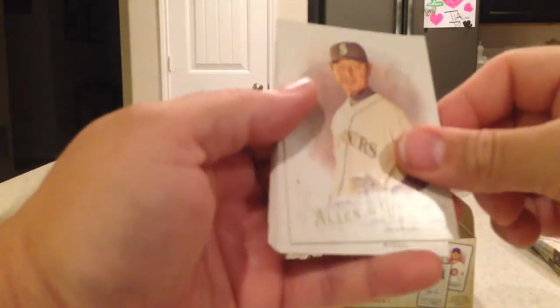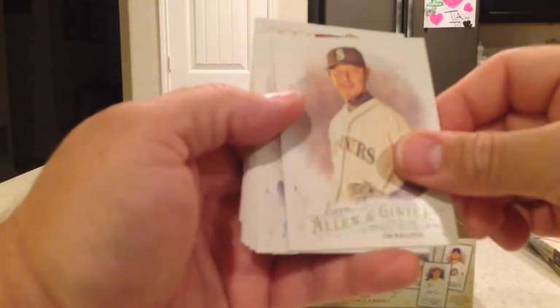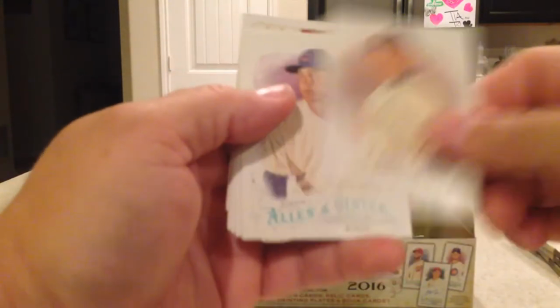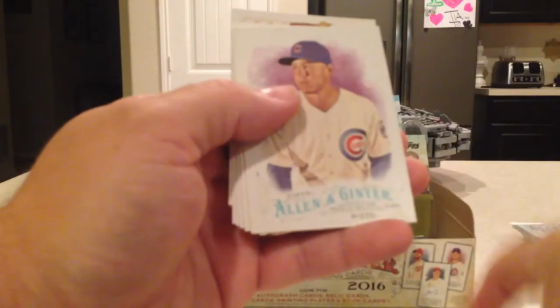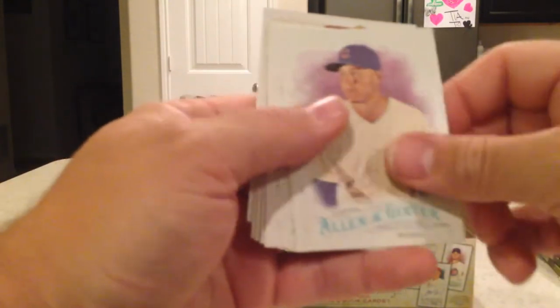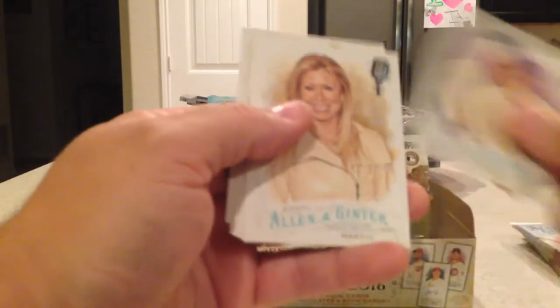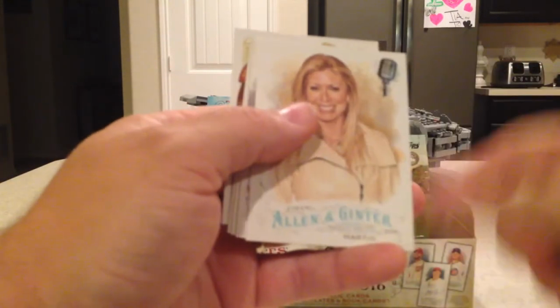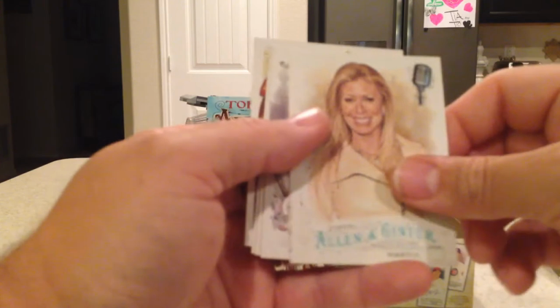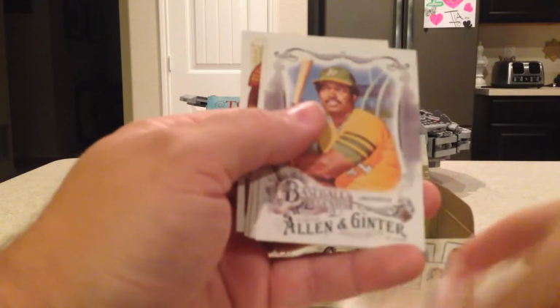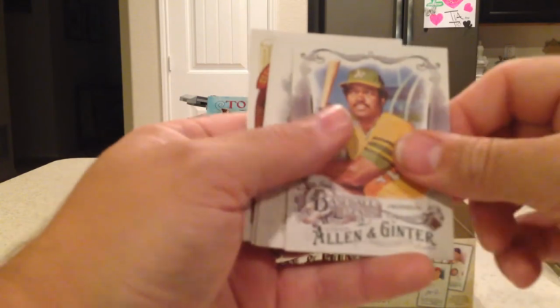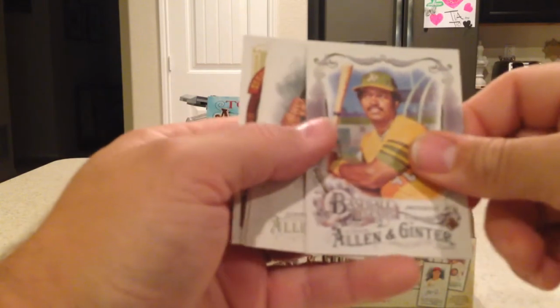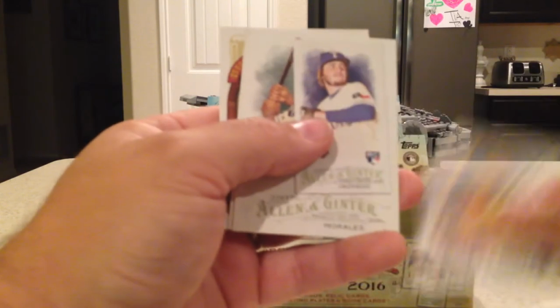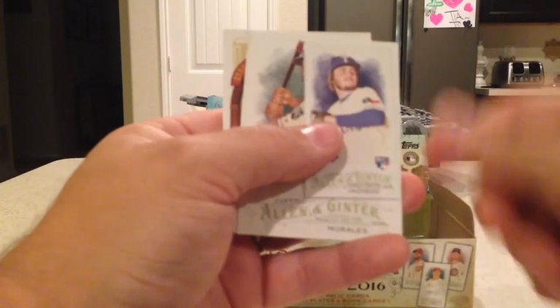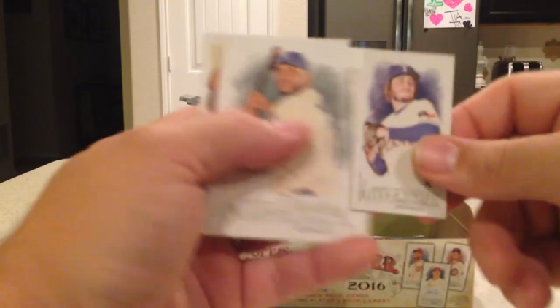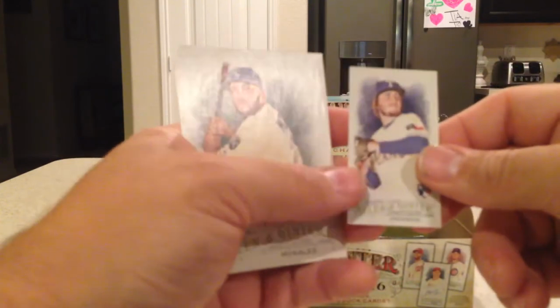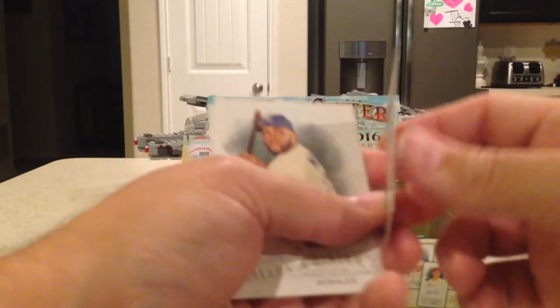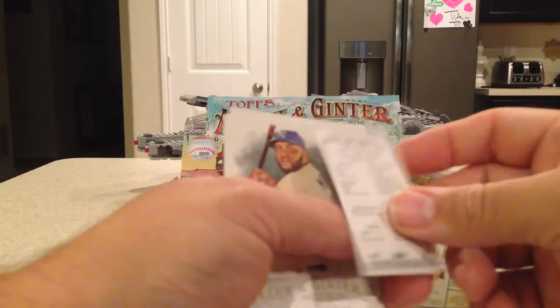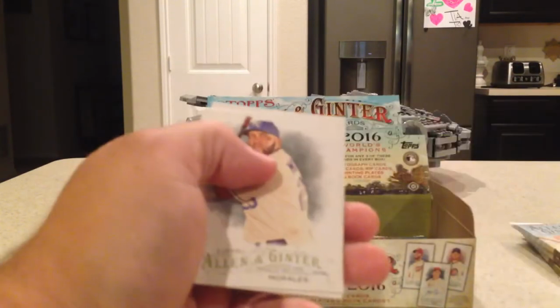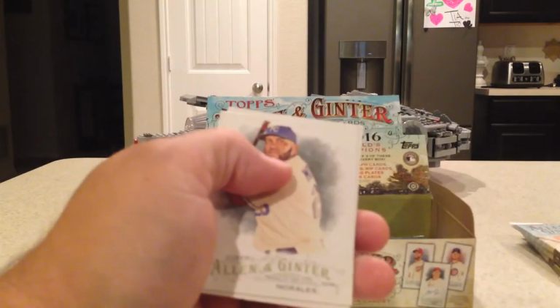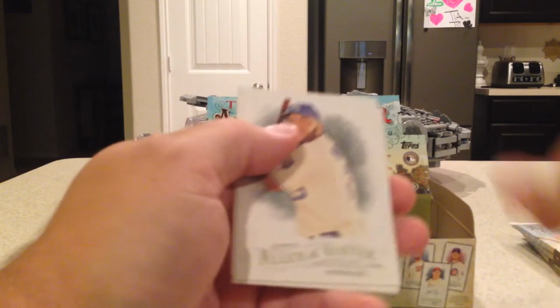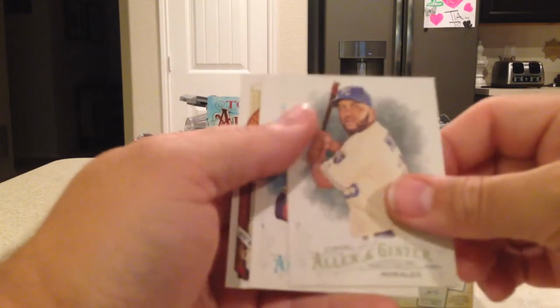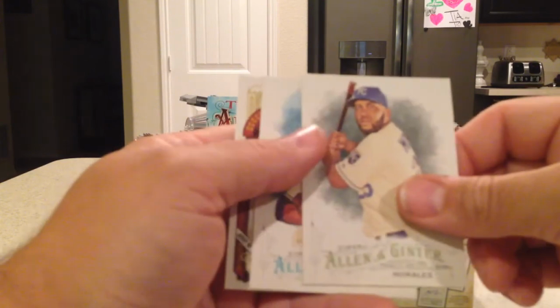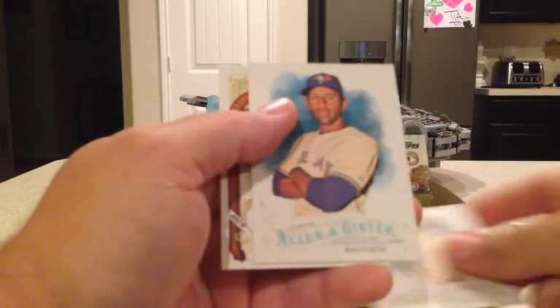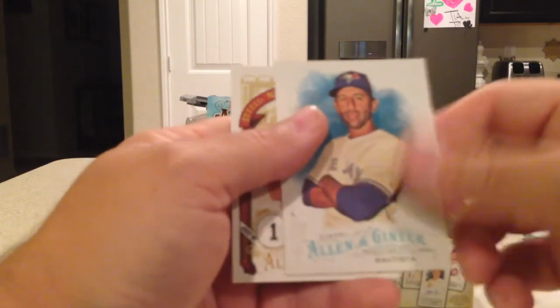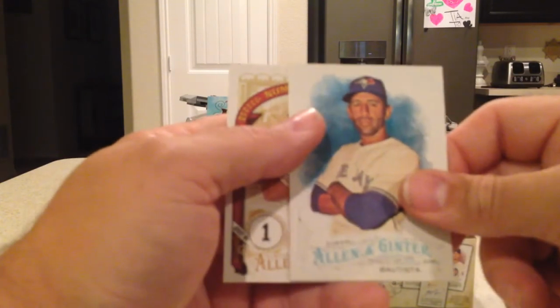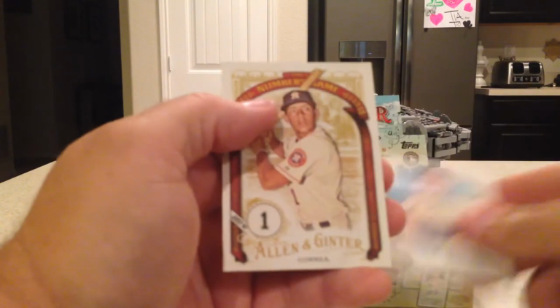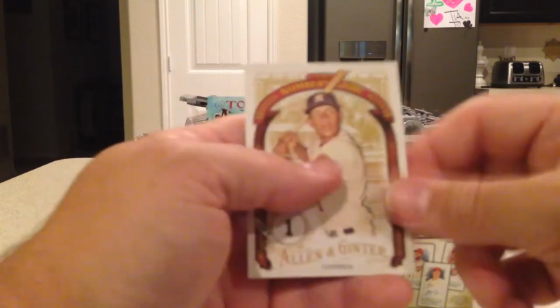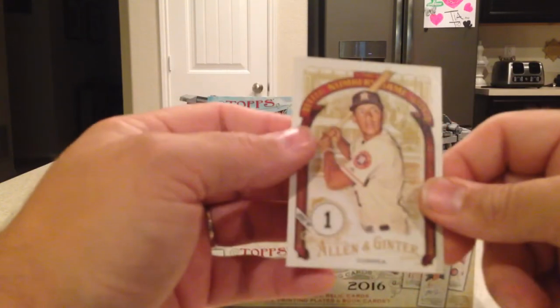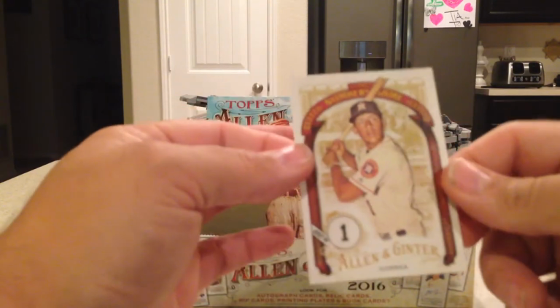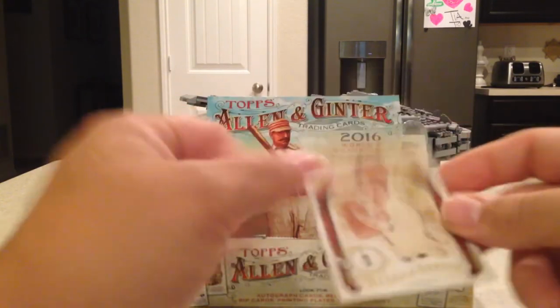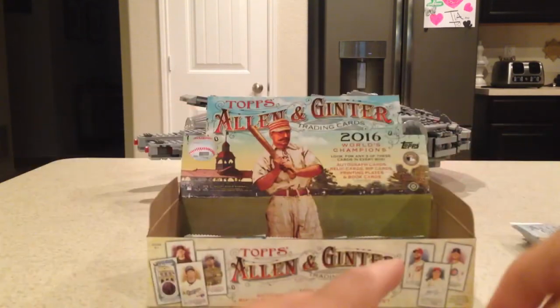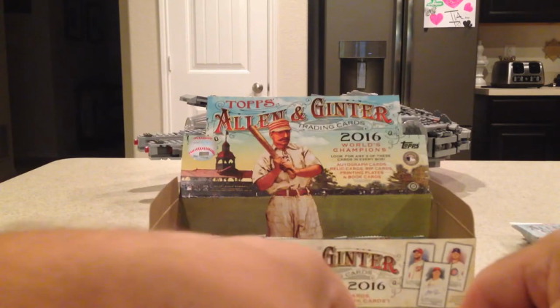Next pack: Hisashi Iwakuma, Anthony Rizzo, Joe Mauer, Reggie Jackson Baseball Legends, Luke Jackson rookie, mini, Kendrys Morales, Joey Bats, Carlos Correa Numbers Game.